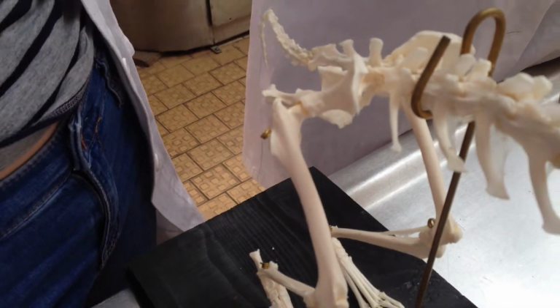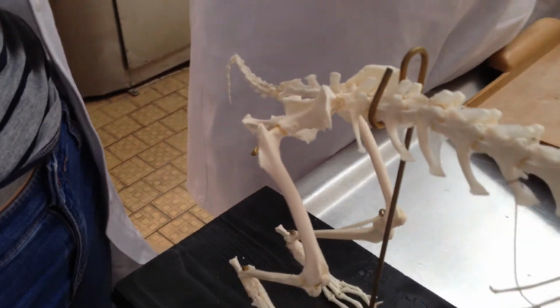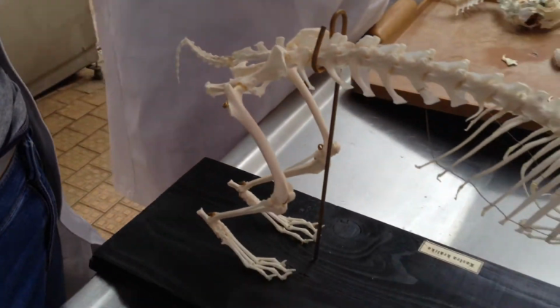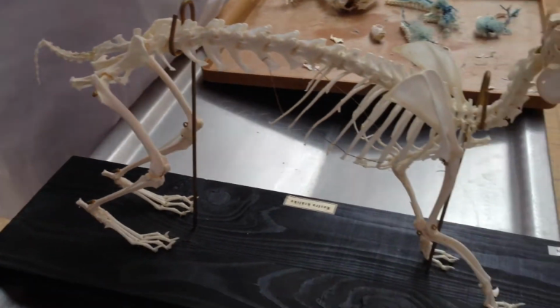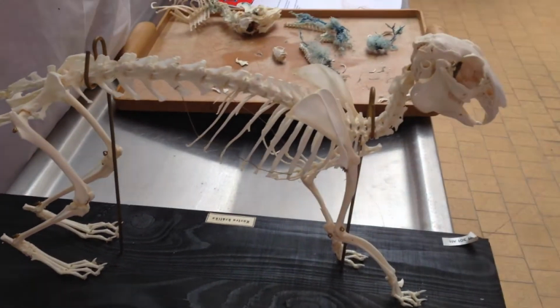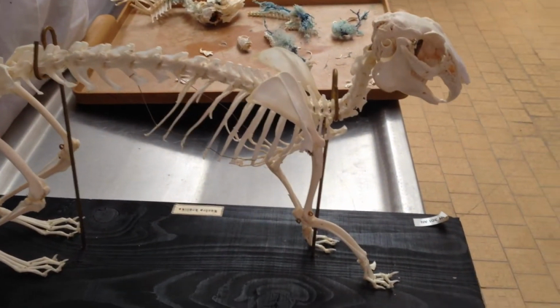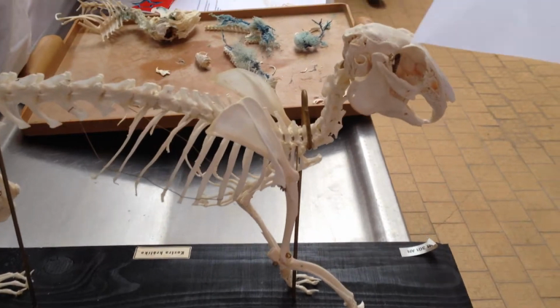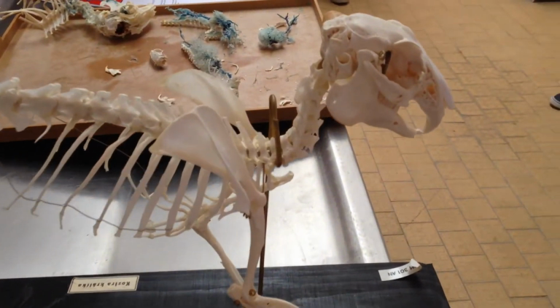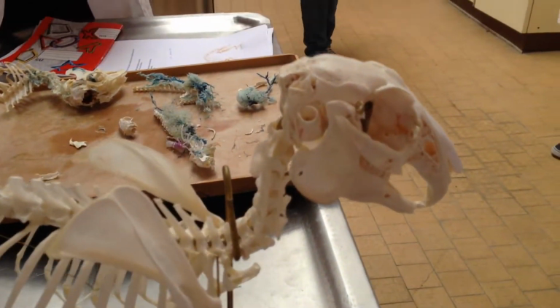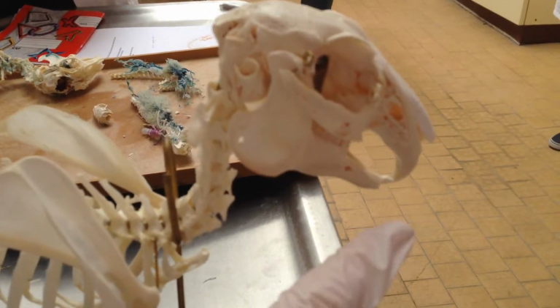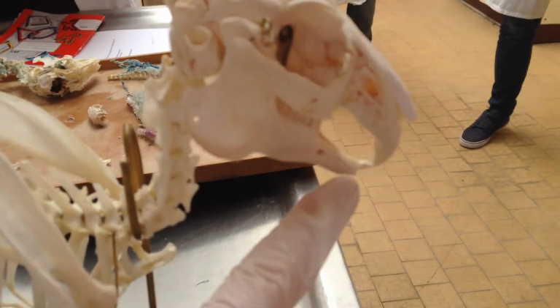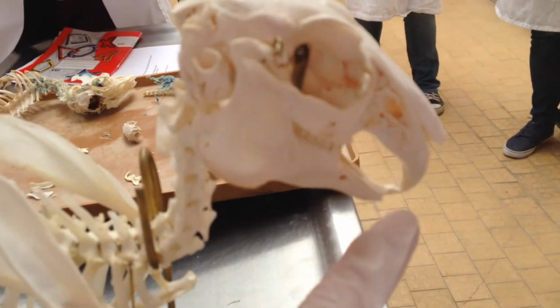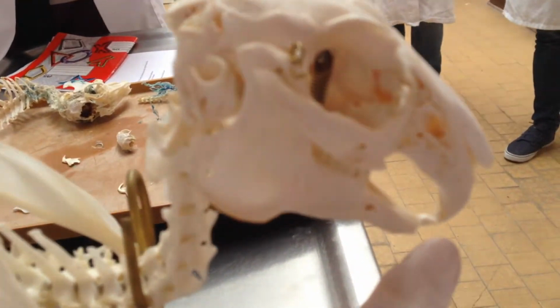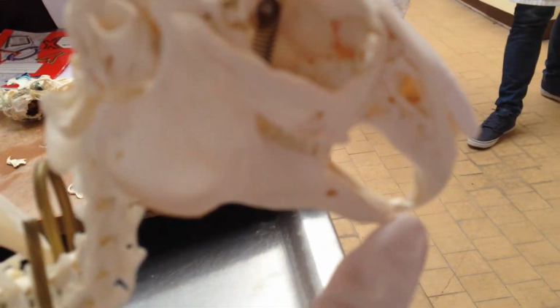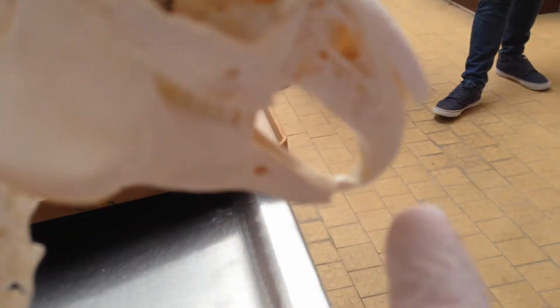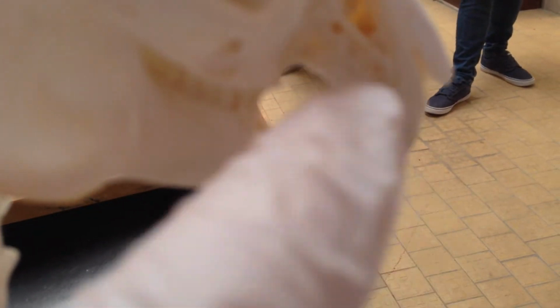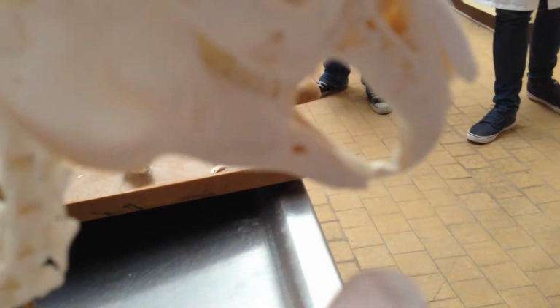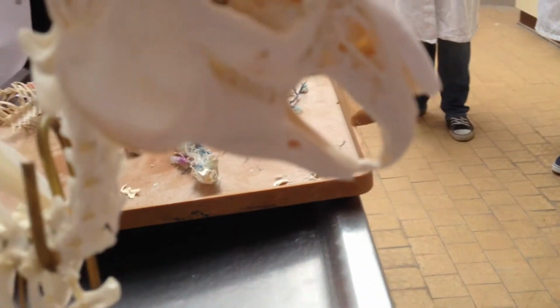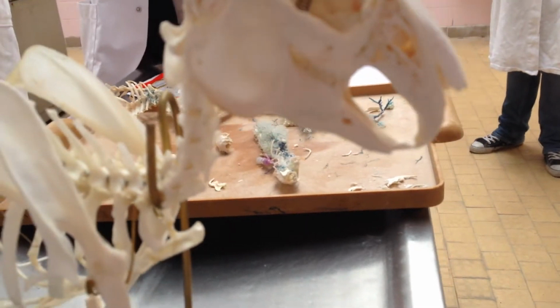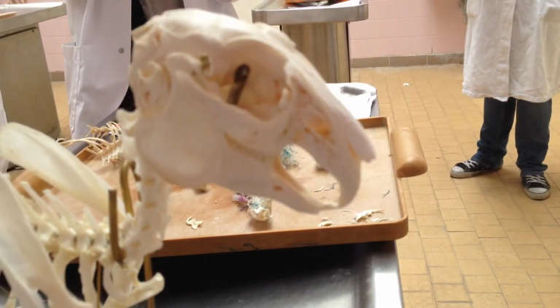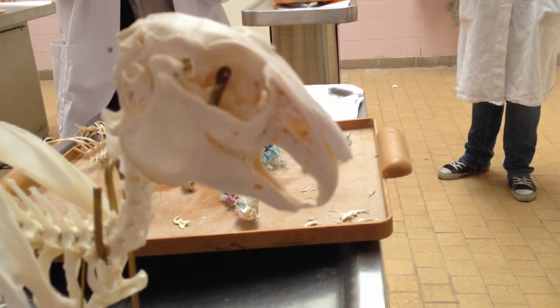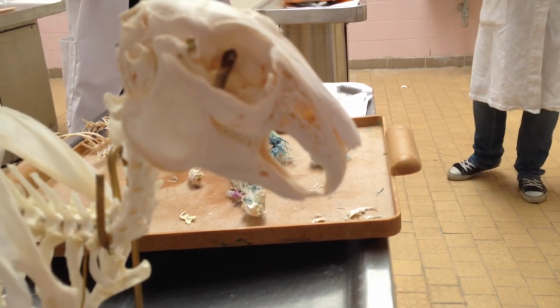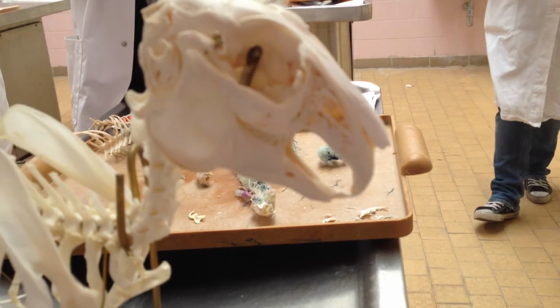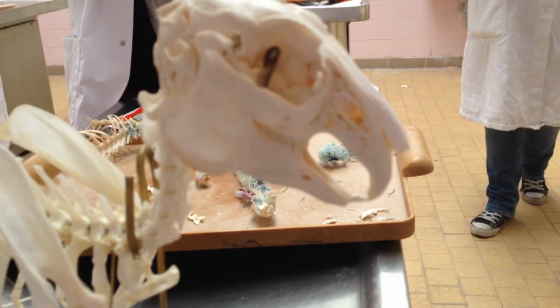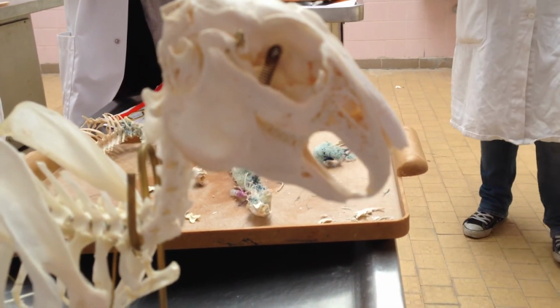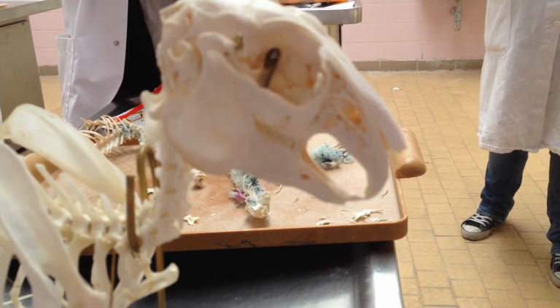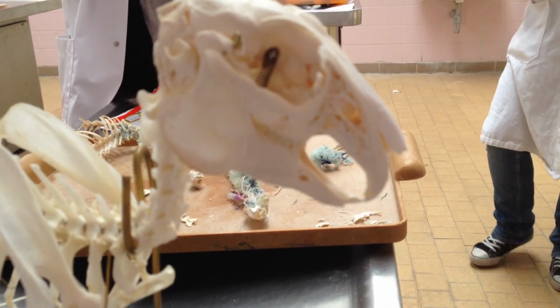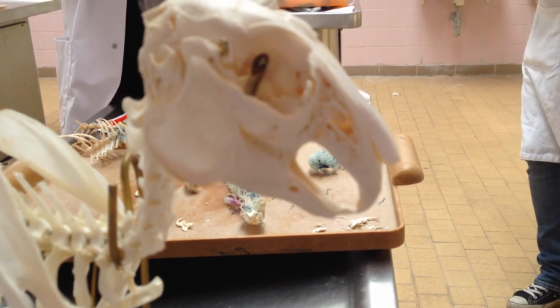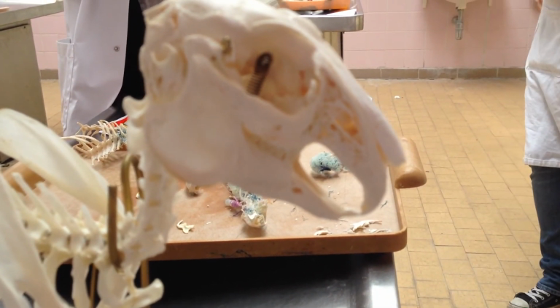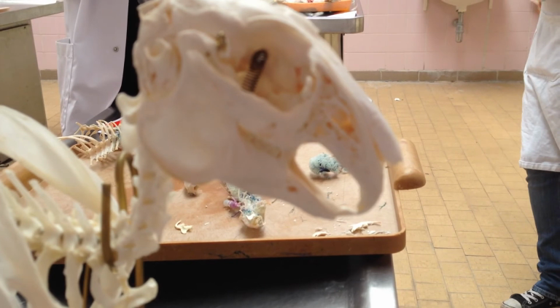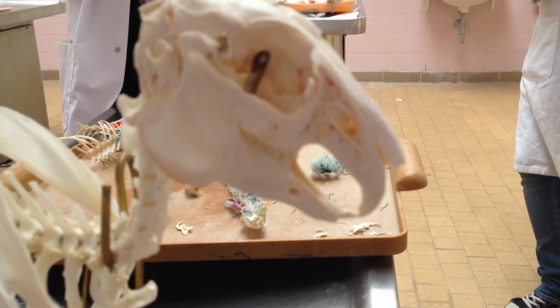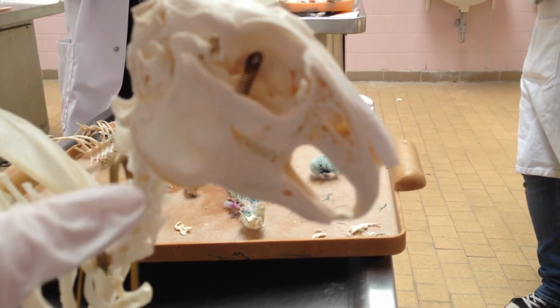And then the teeth. They have dentes incisivi, and they have a major and a minor — the major lies posteriorly, whereas the minor lies borderly — and then dentes molaris.